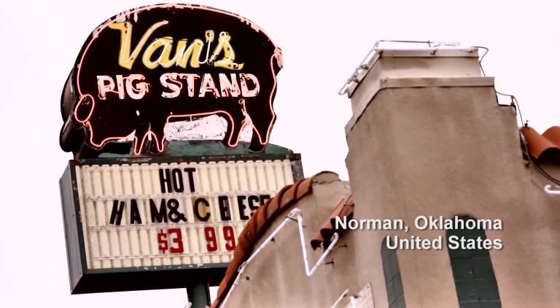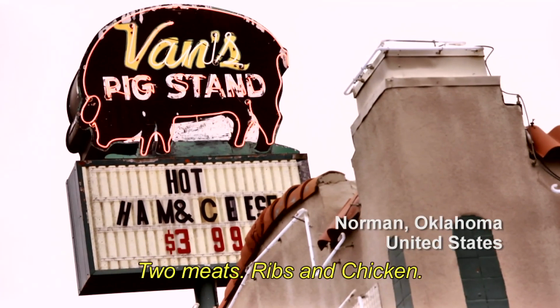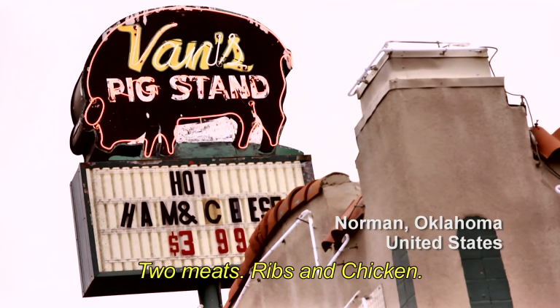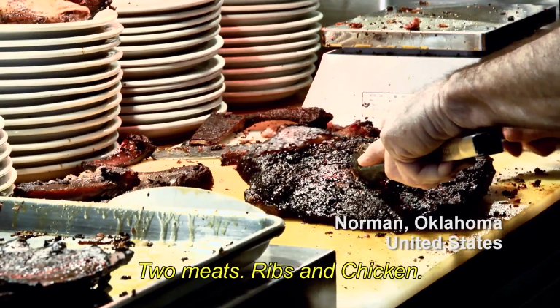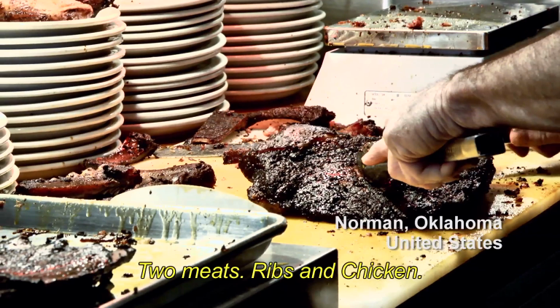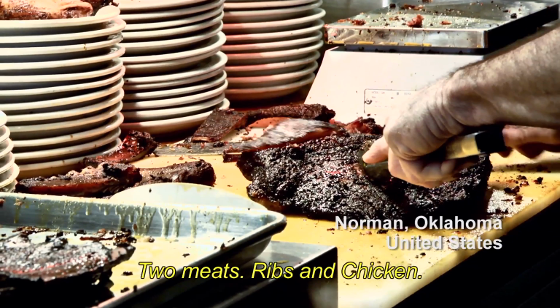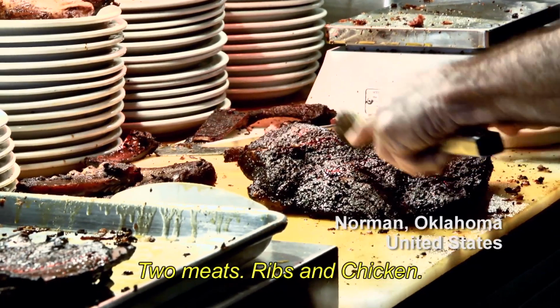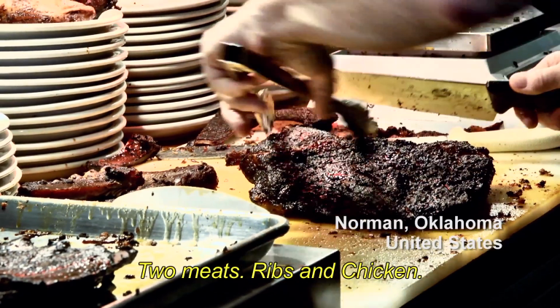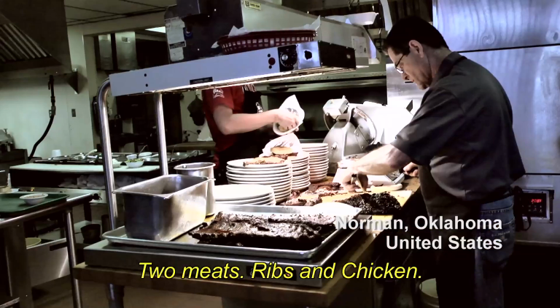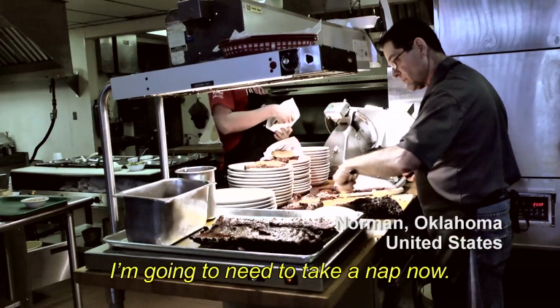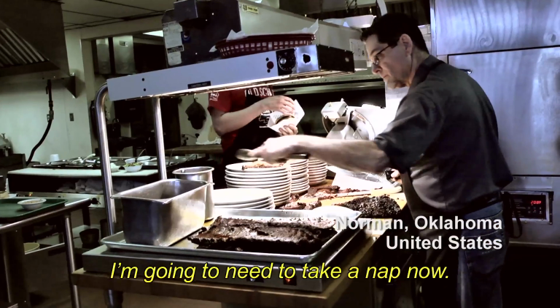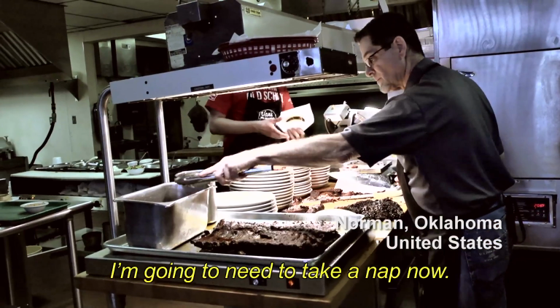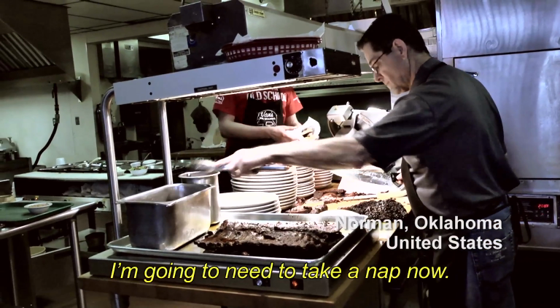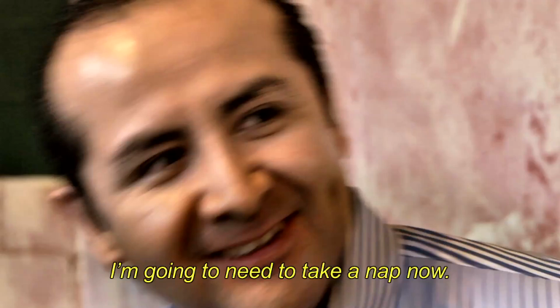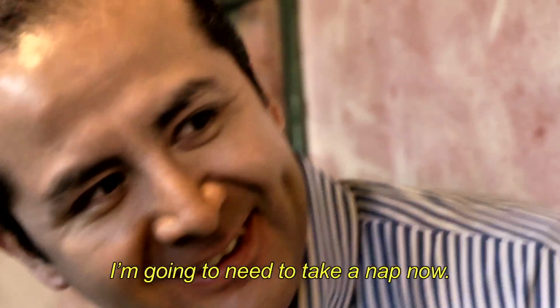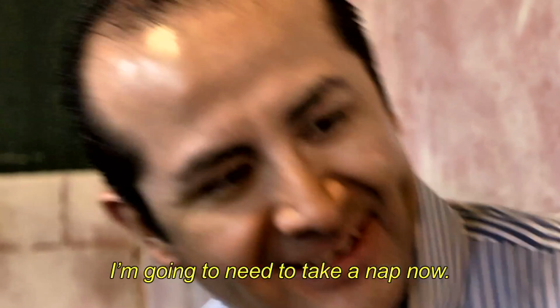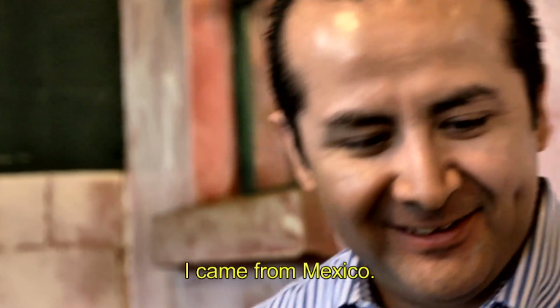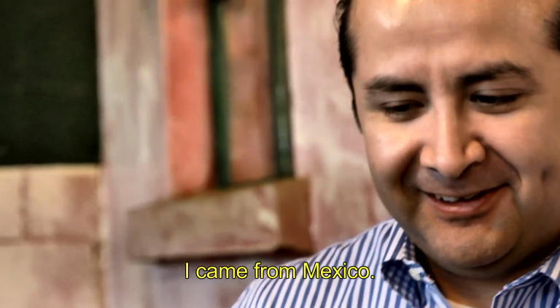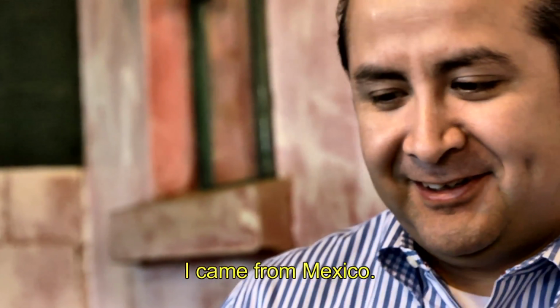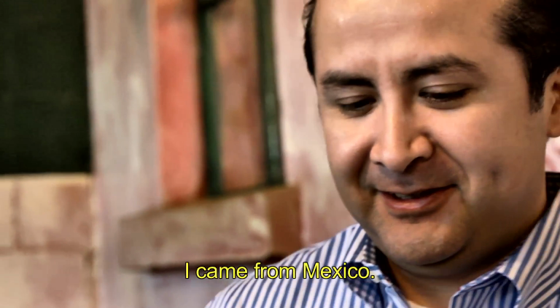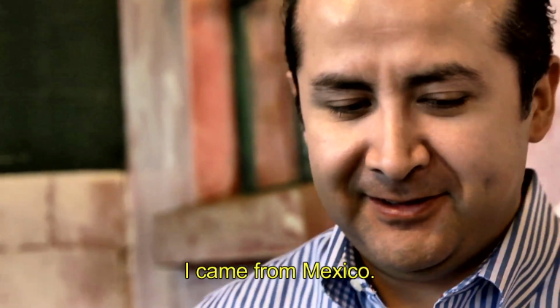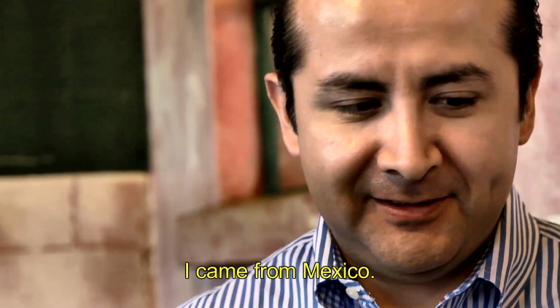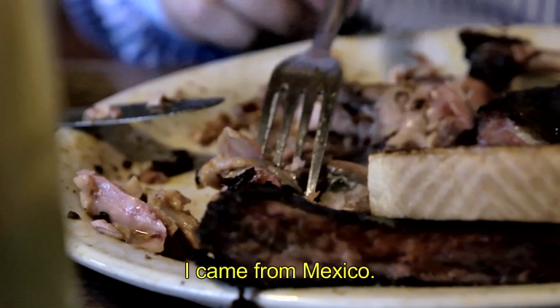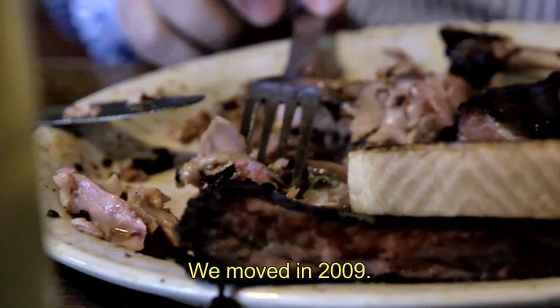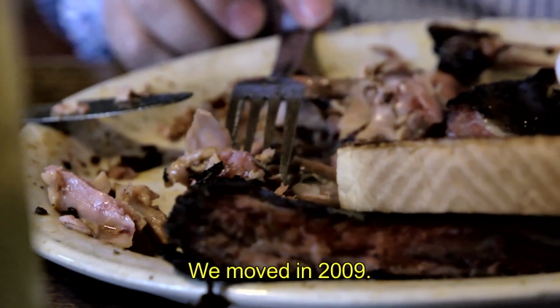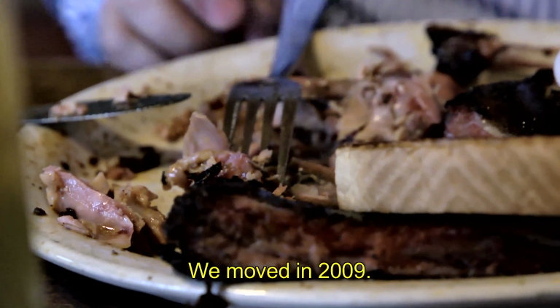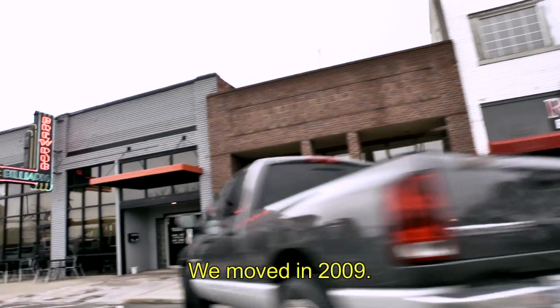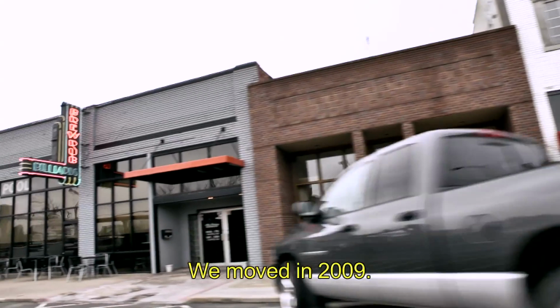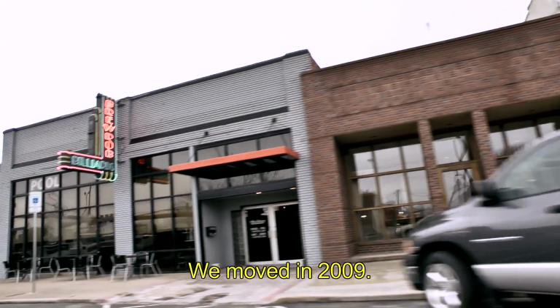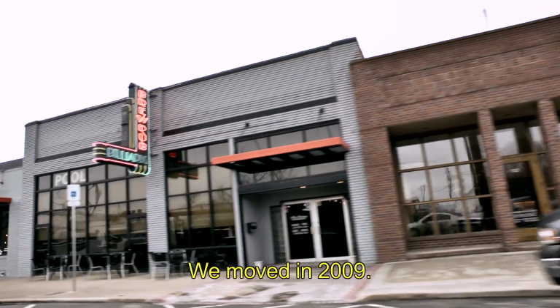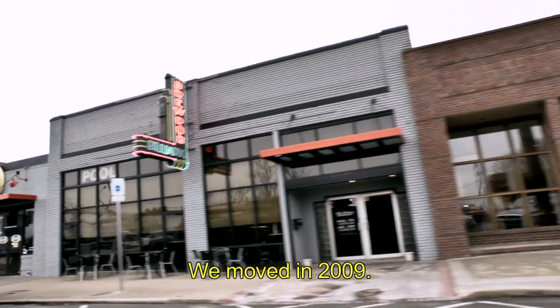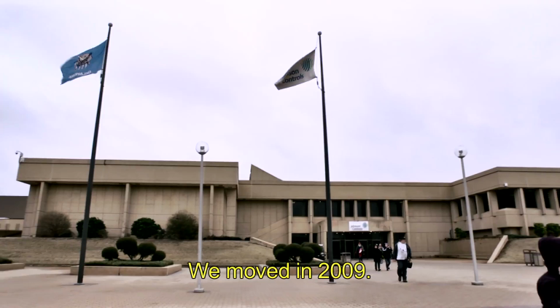Two meat, ribs, and chicken. I may need to take a nap now. I came from Mexico. We moved in 2009.